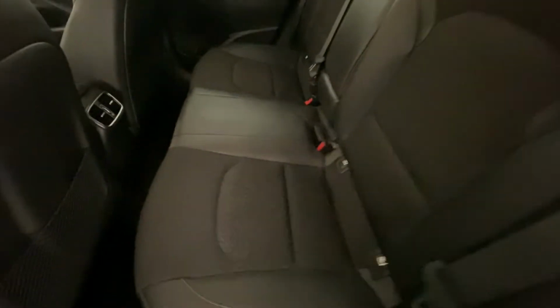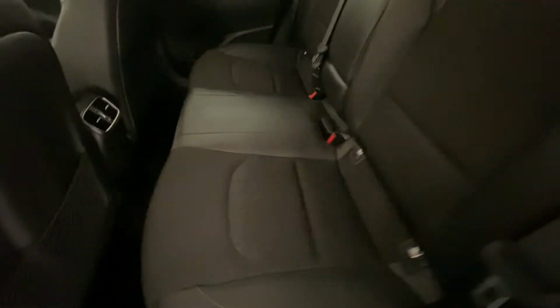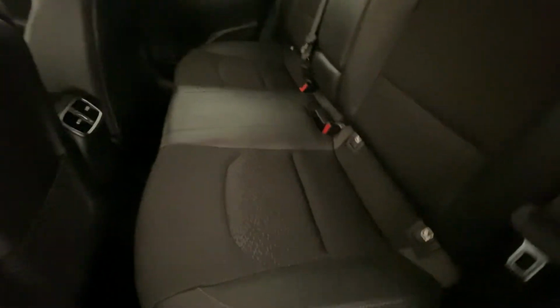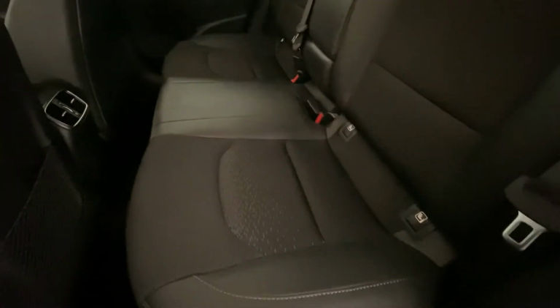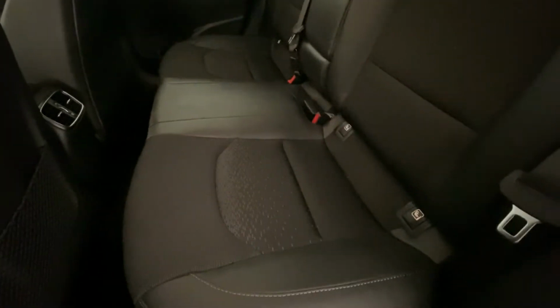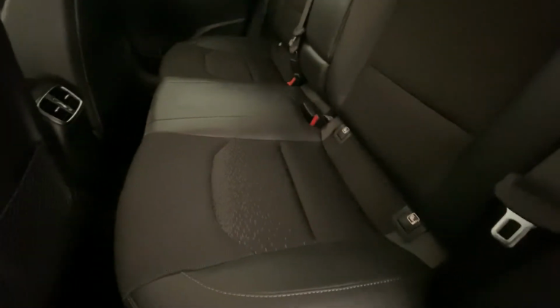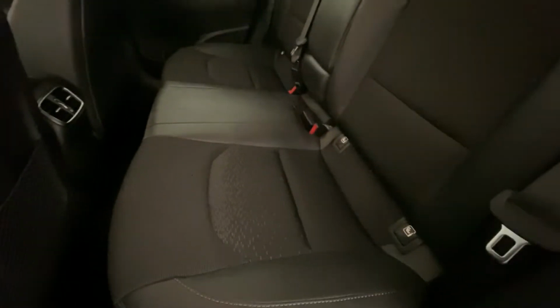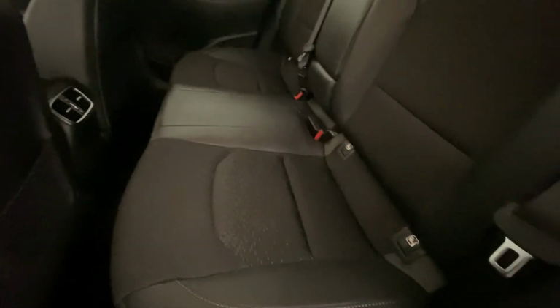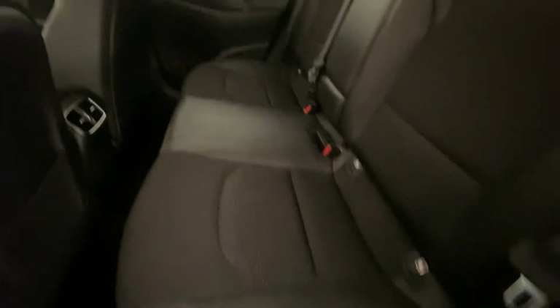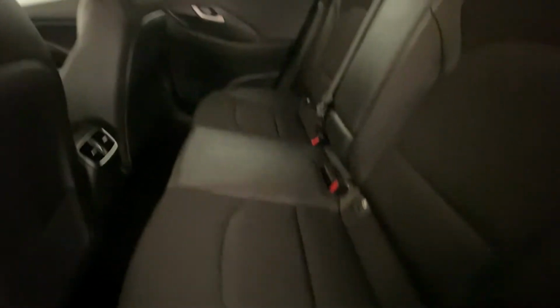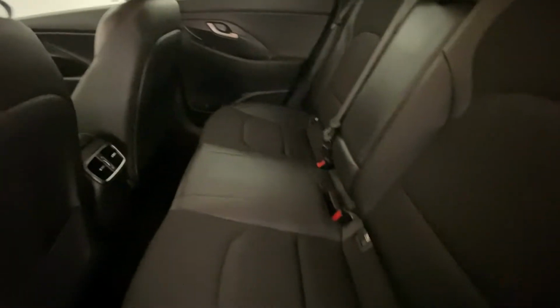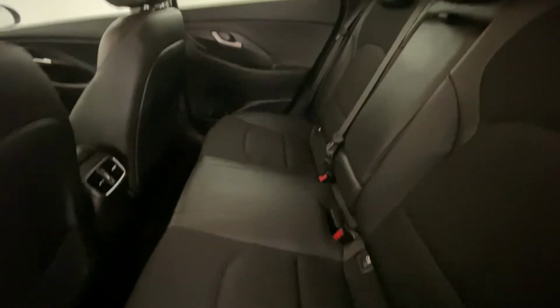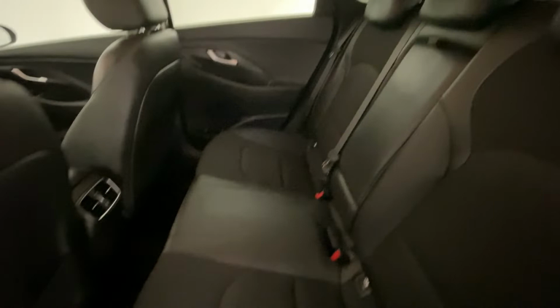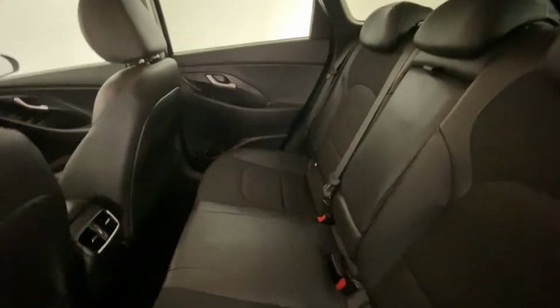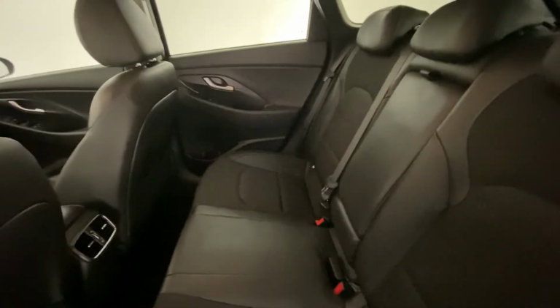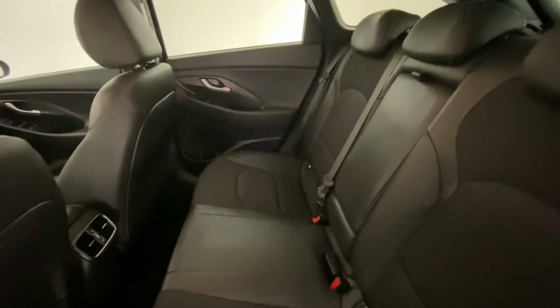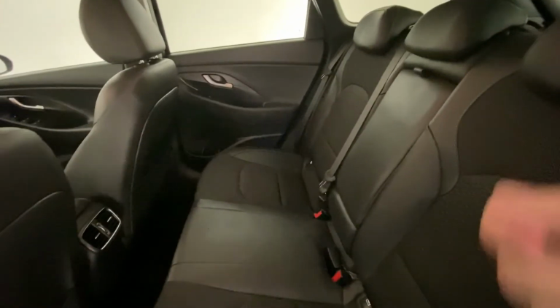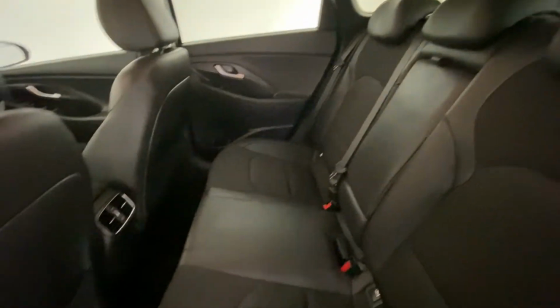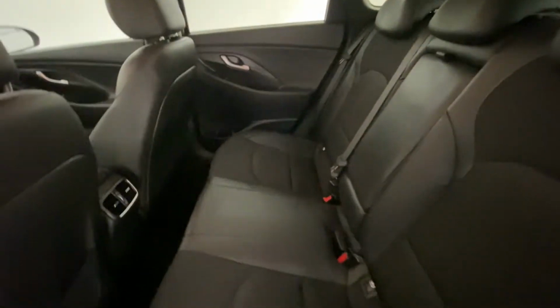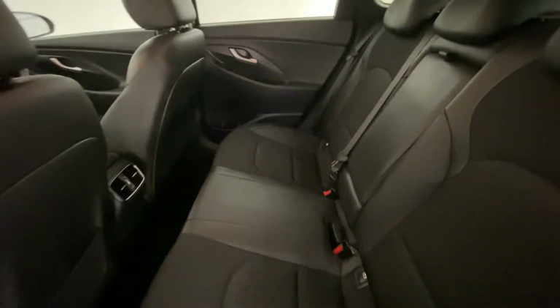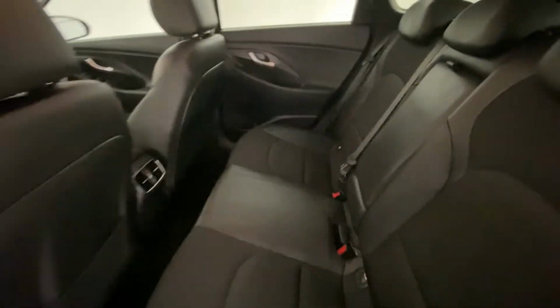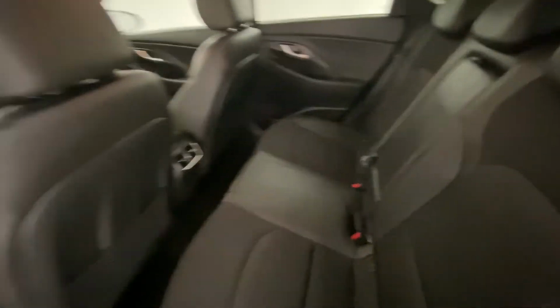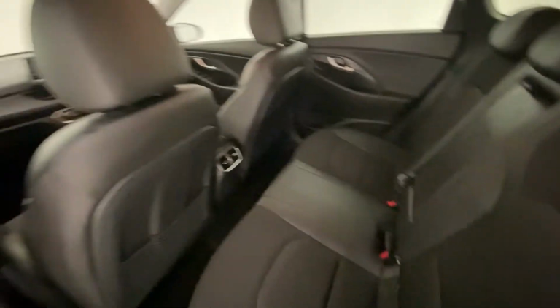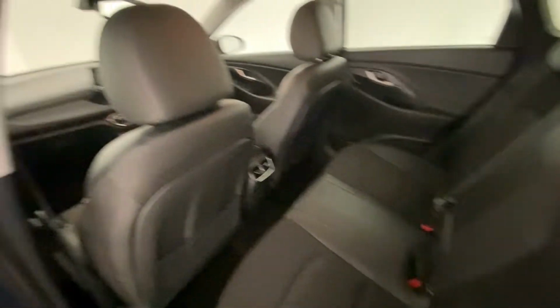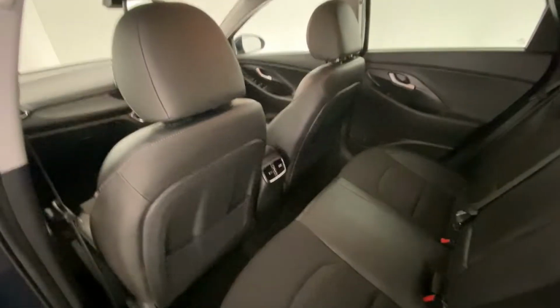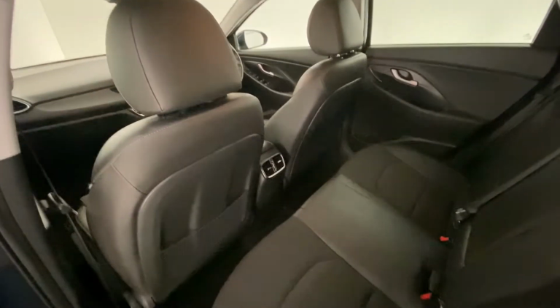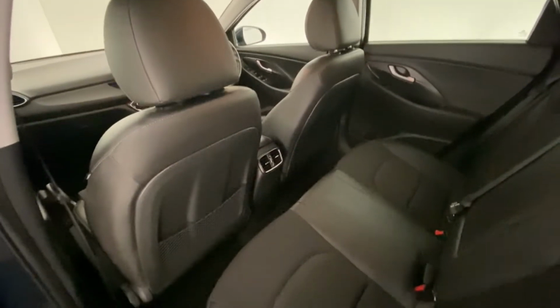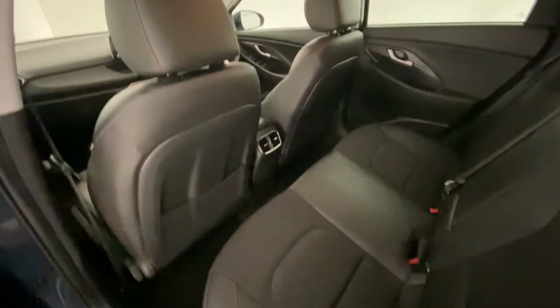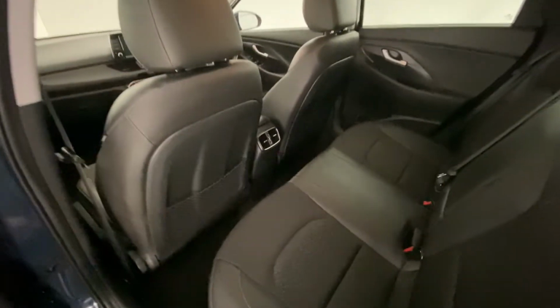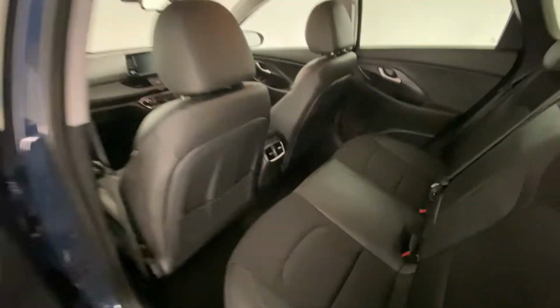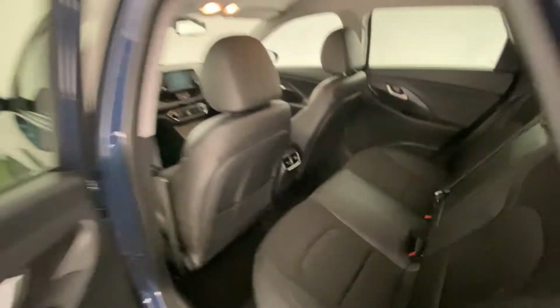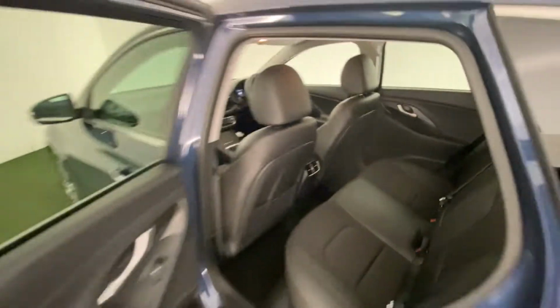Another look in the back — we have ISOFIX points for child seats. It also has a fold-out cup holder and air vents in the back too, so it's nice and comfortable.